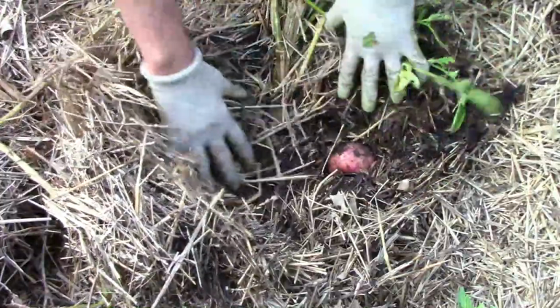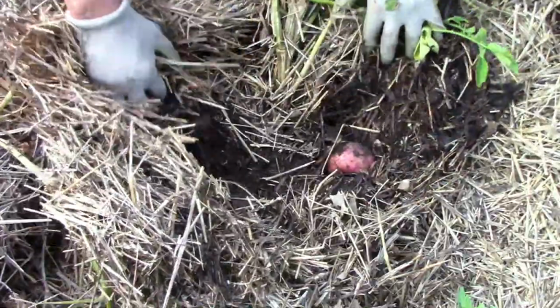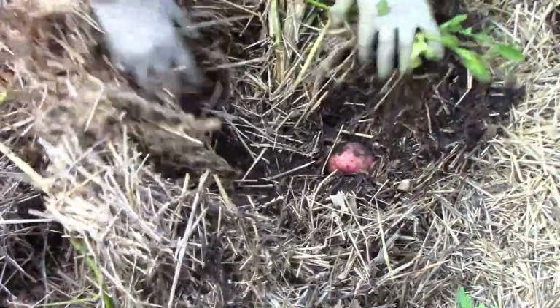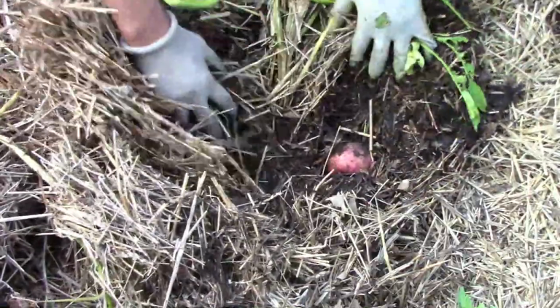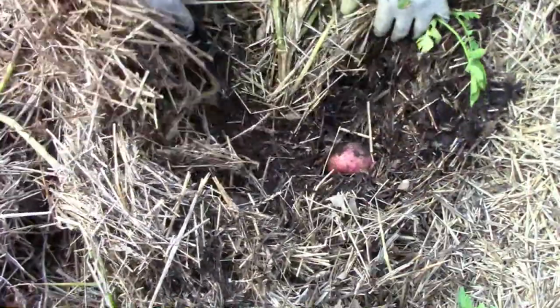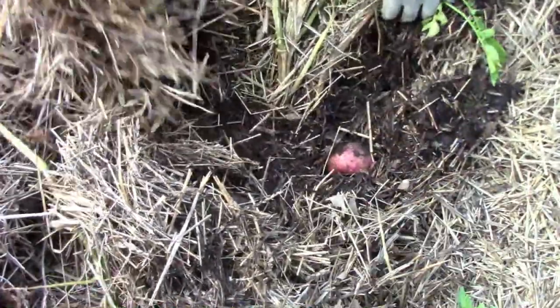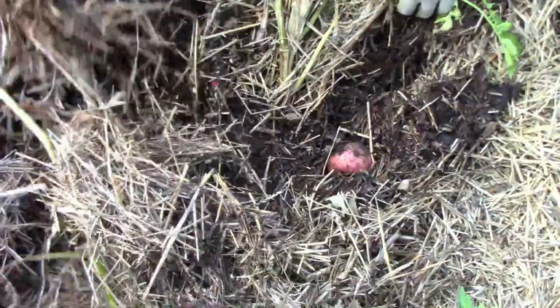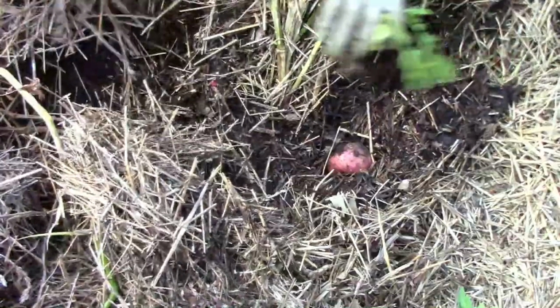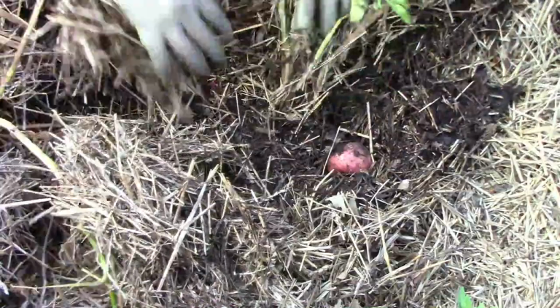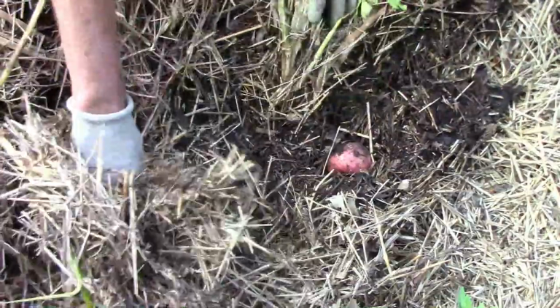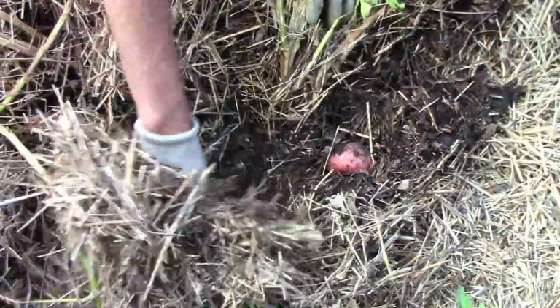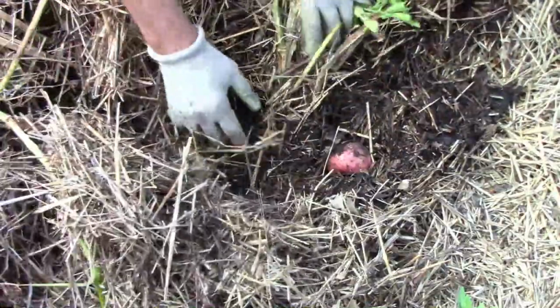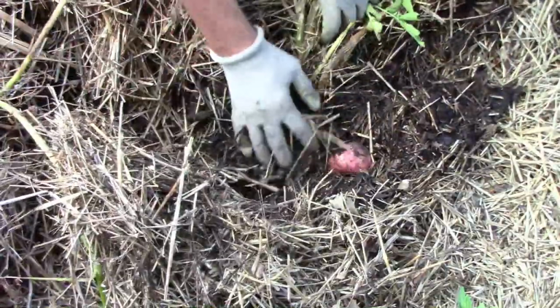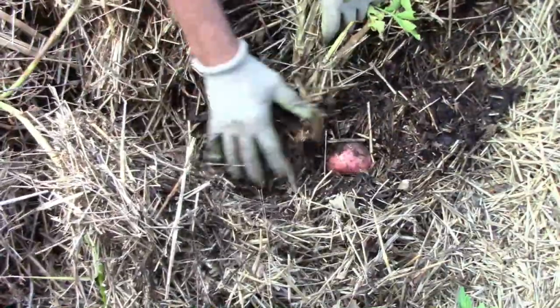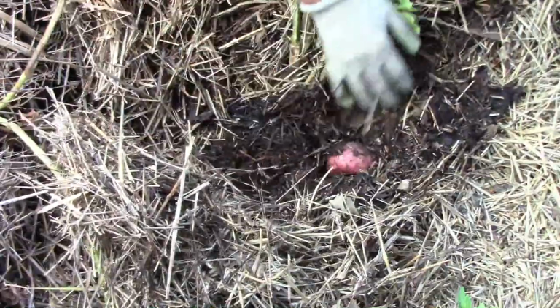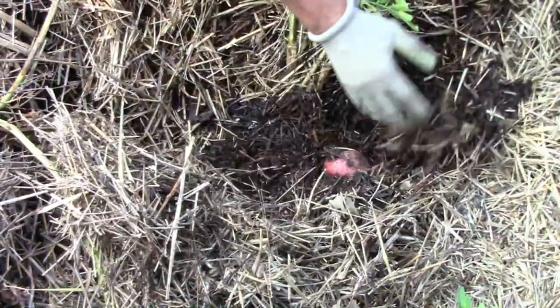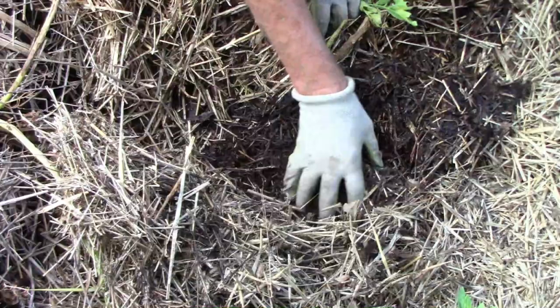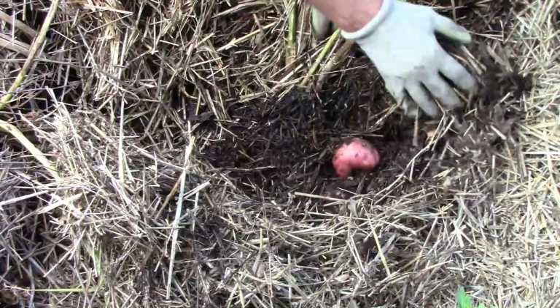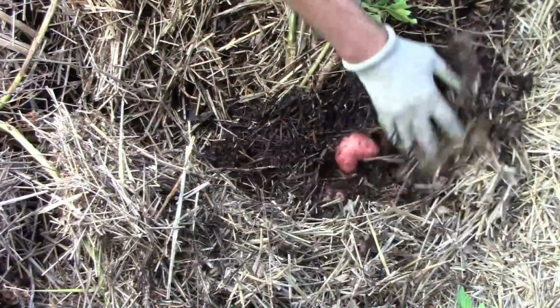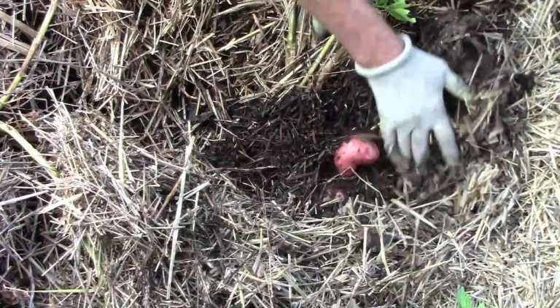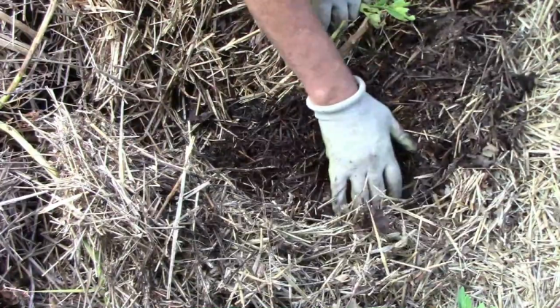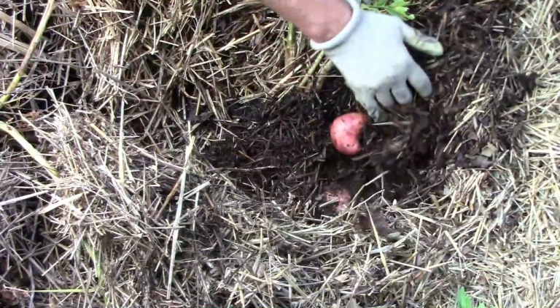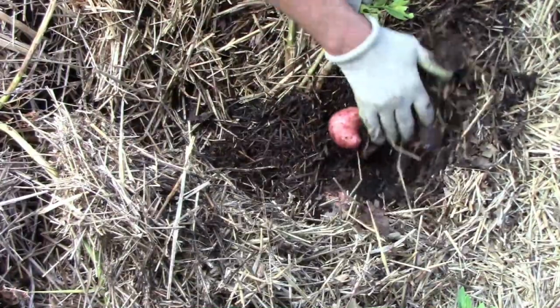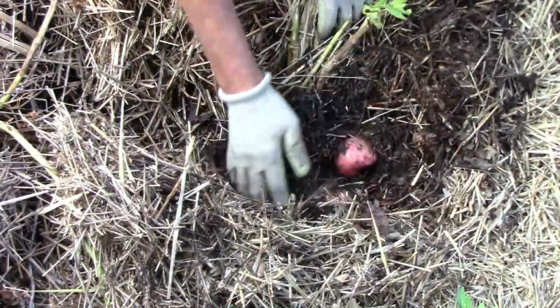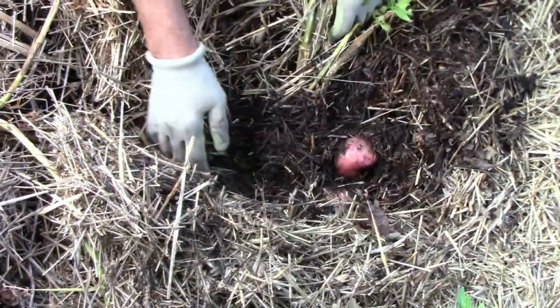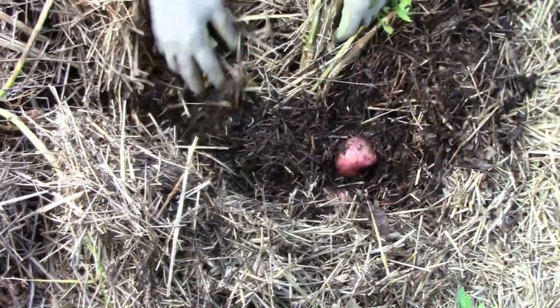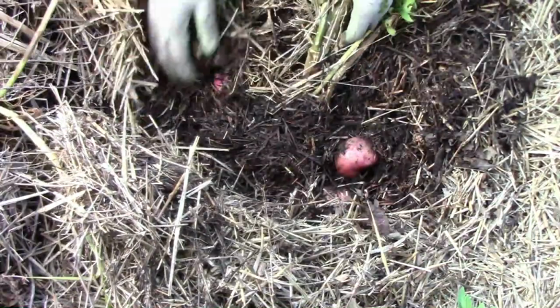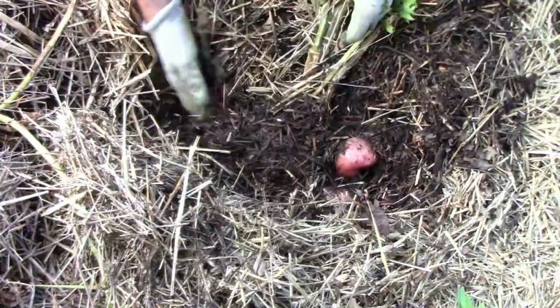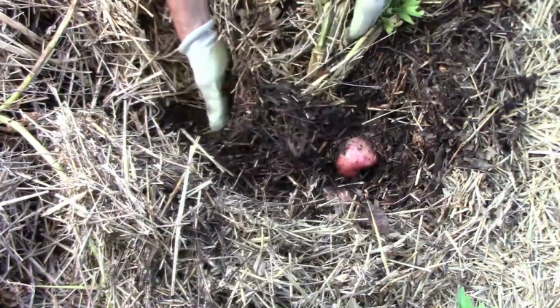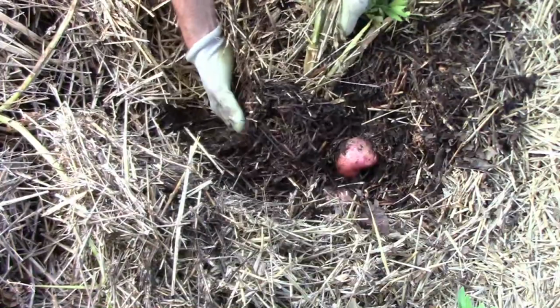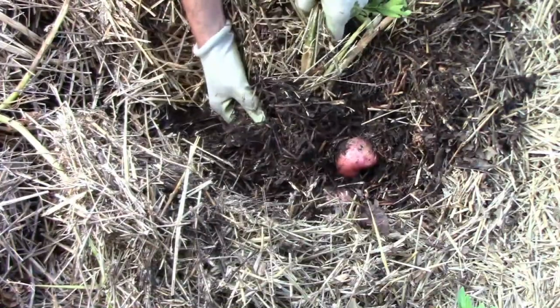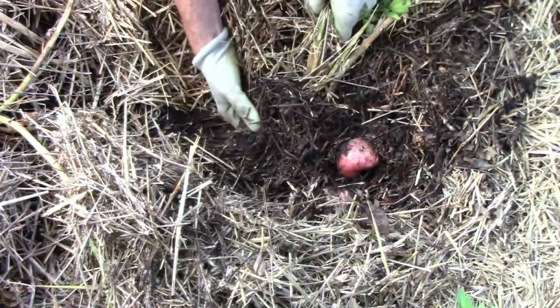I had already harvested the first row of potatoes several weeks ago, and it was time to harvest the second row. I planted no-dig potatoes this year, which means I don't have to use a shovel or fork to dig them up.